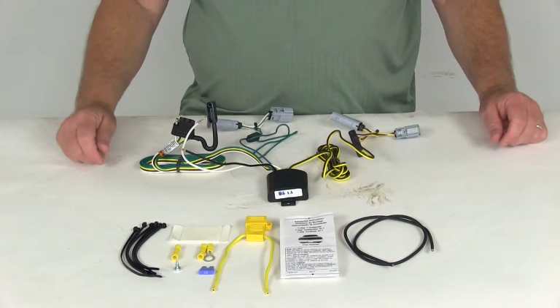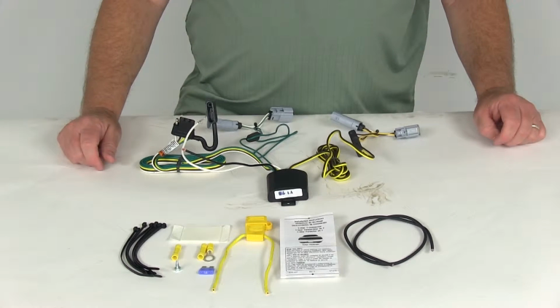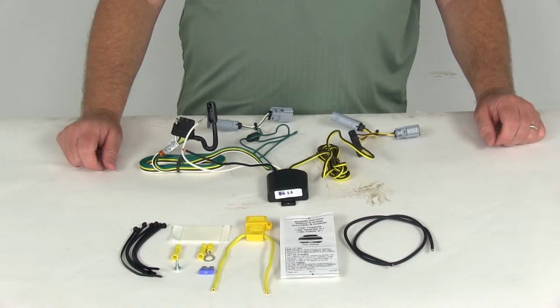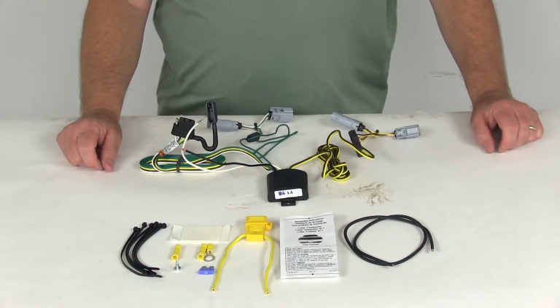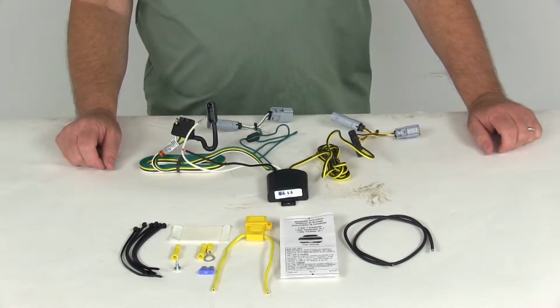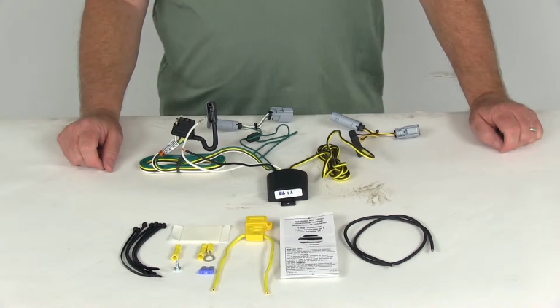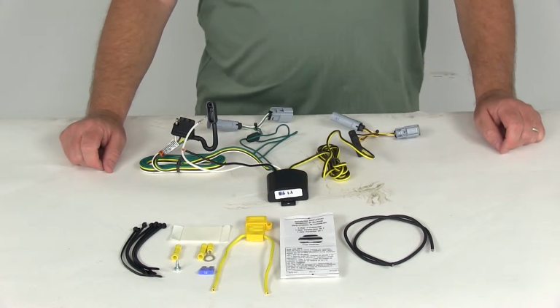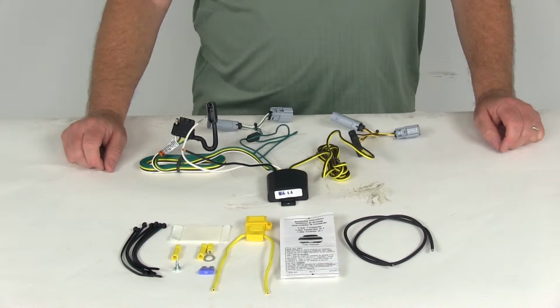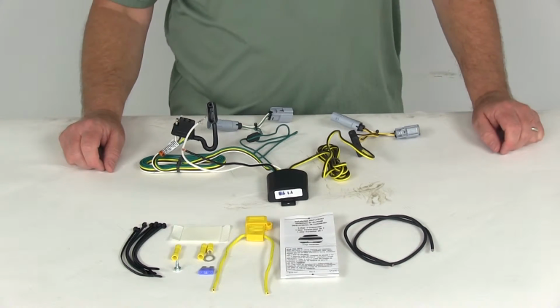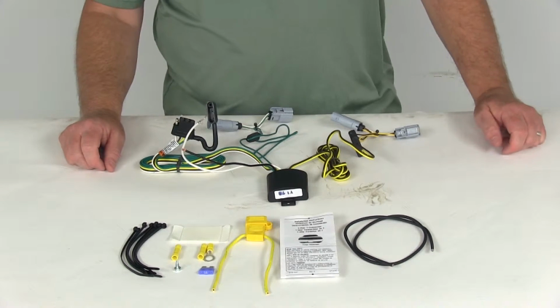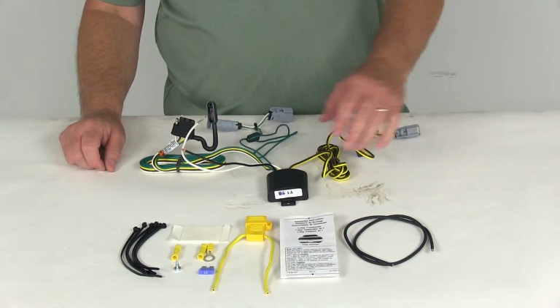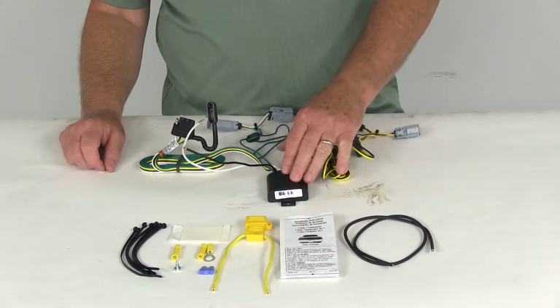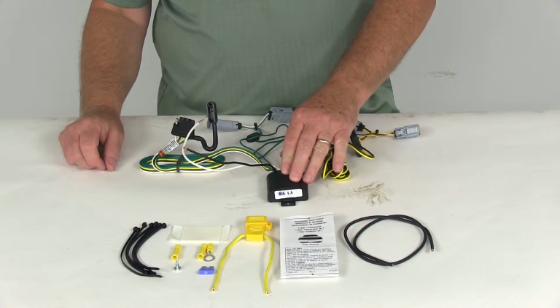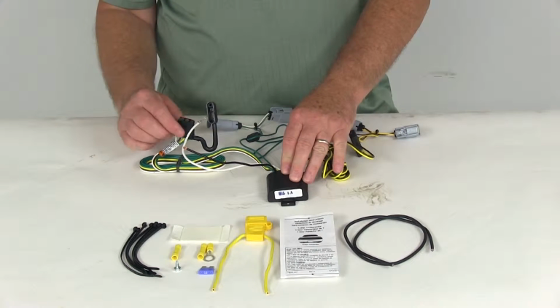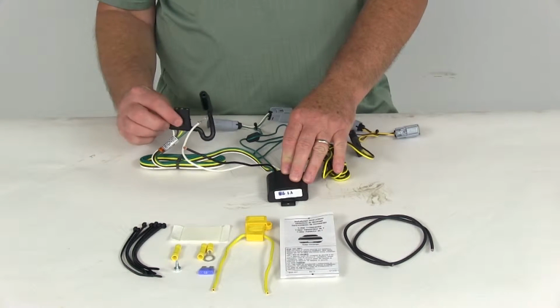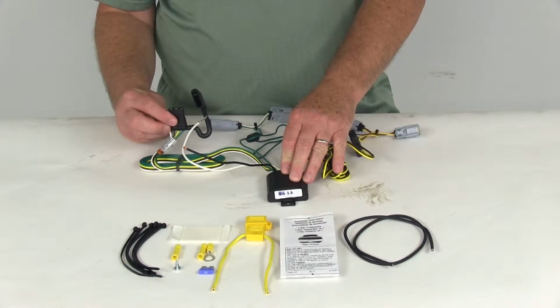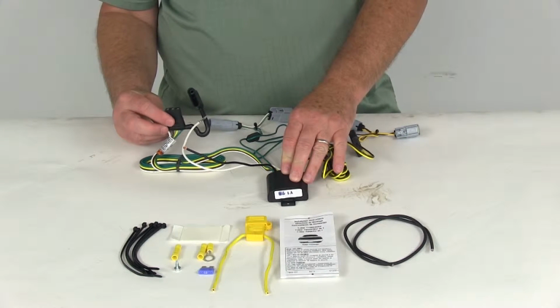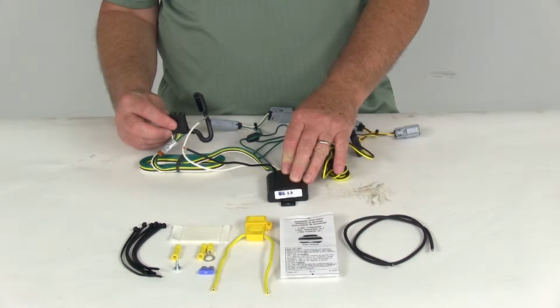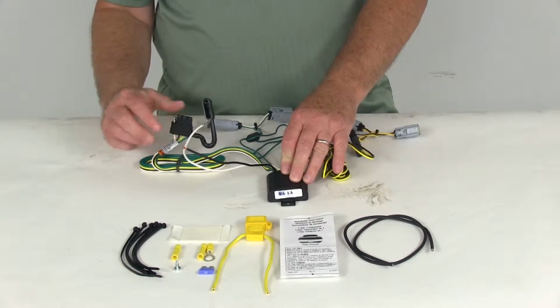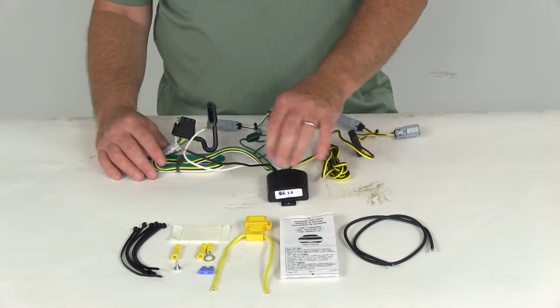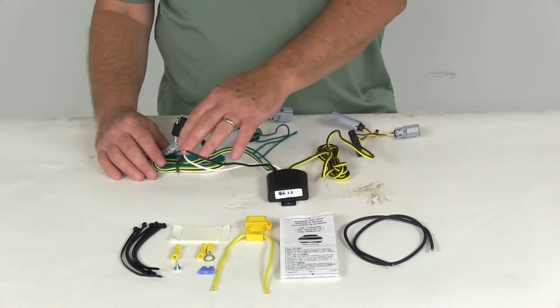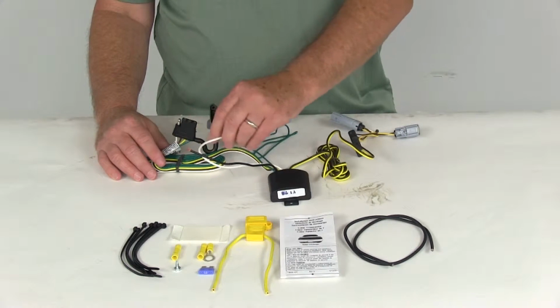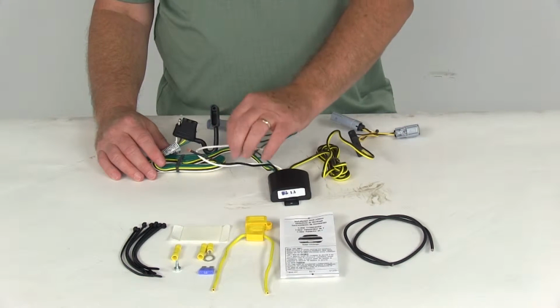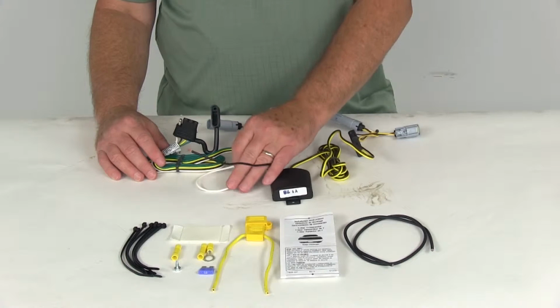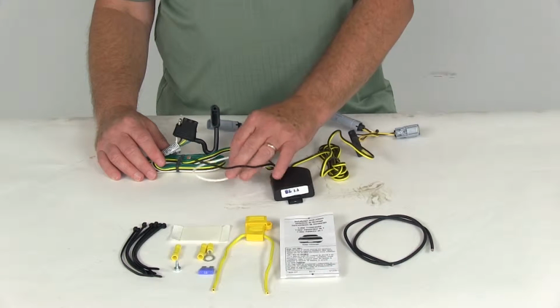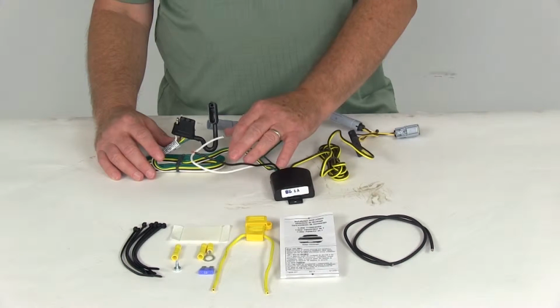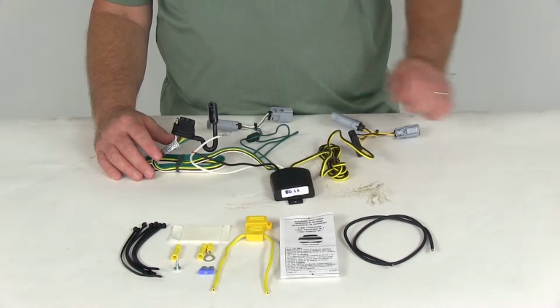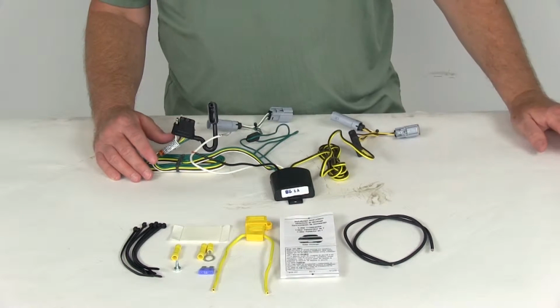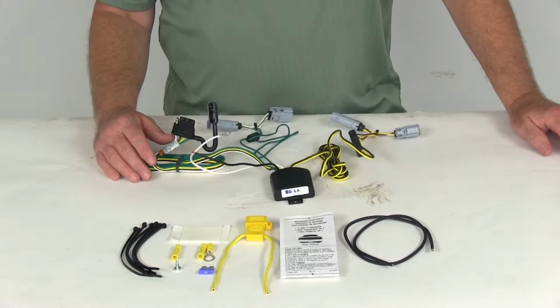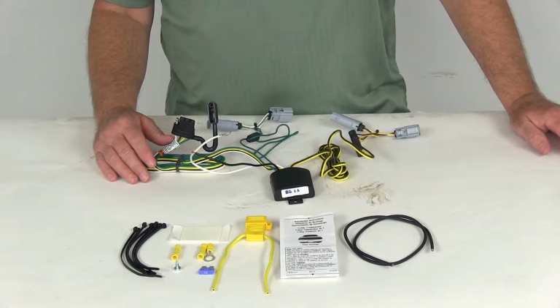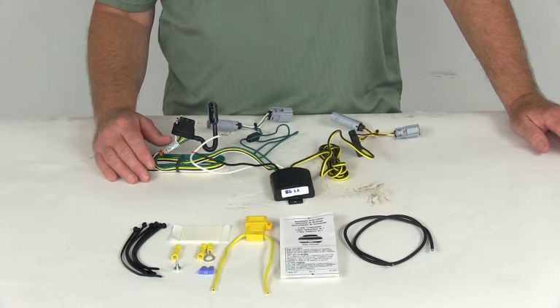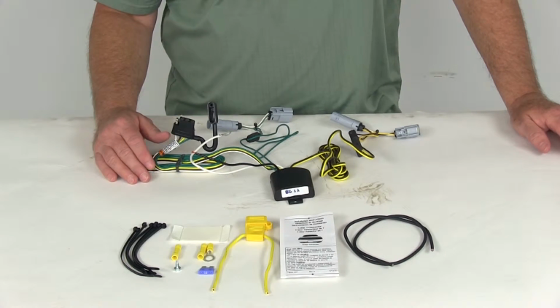Today we're going to review part number 118656. This is the tow-ready T1 vehicle wiring harness with the four-way flat trailer connector. This is a custom fit part designed to fit a Dodge Challenger starting in the year 2015.